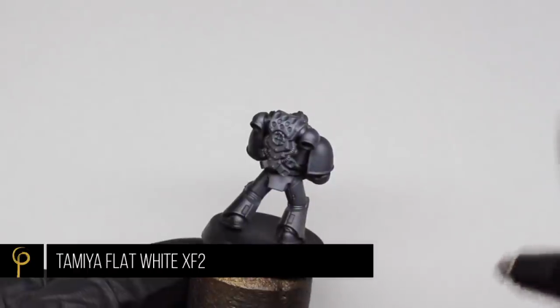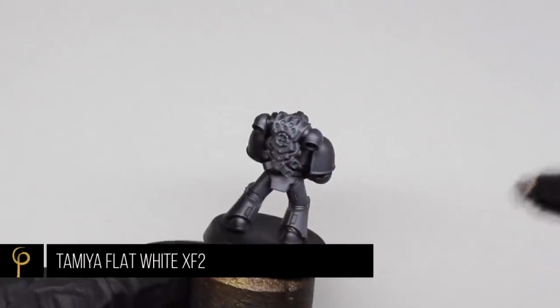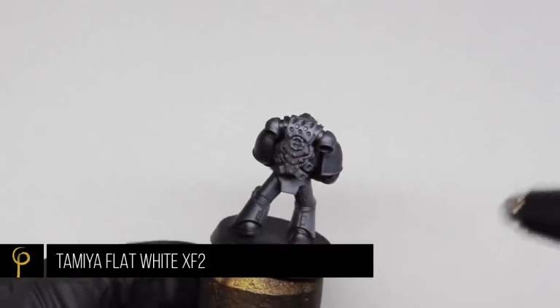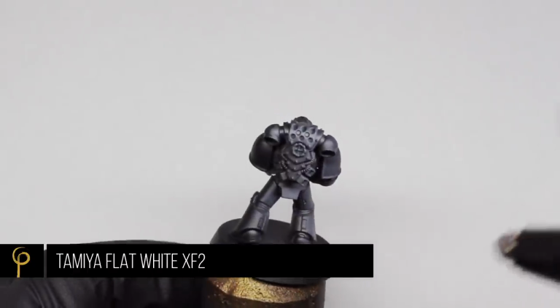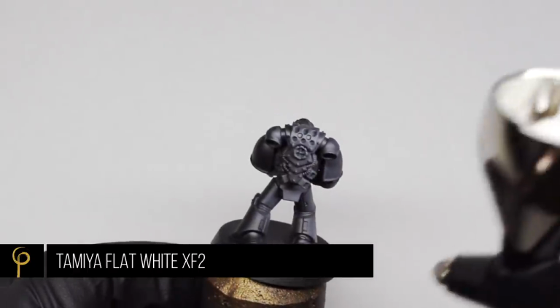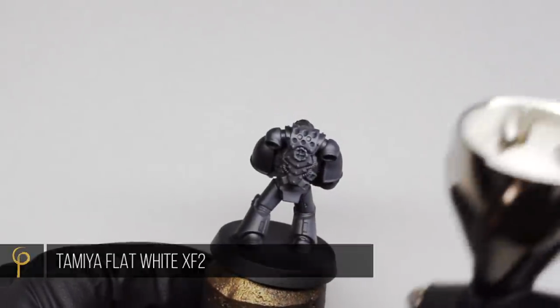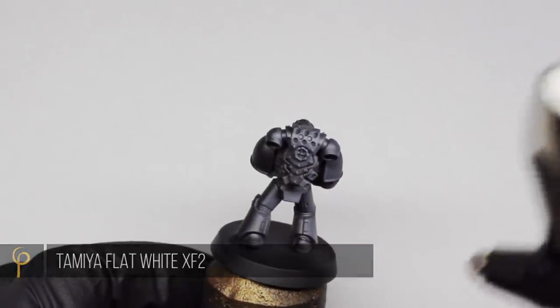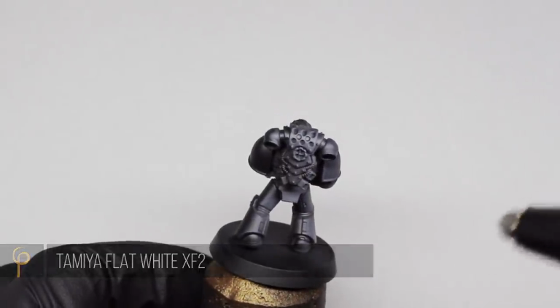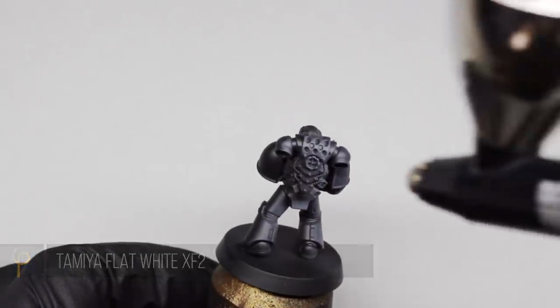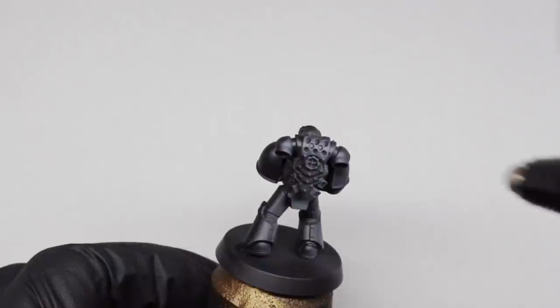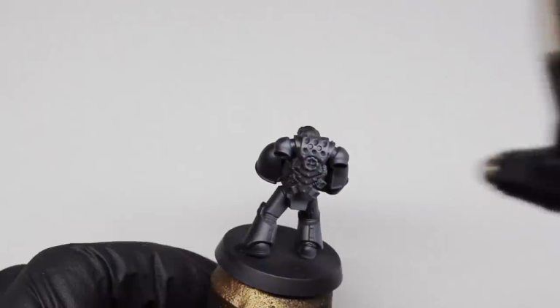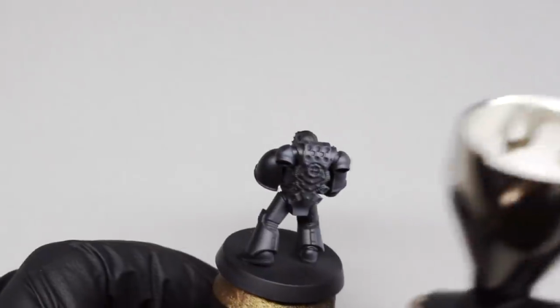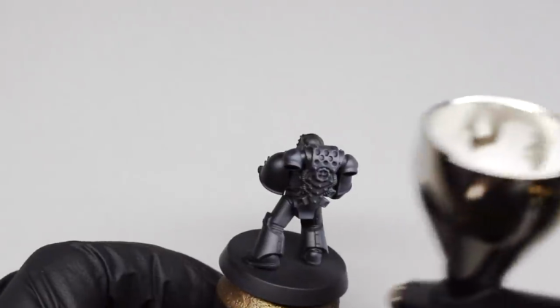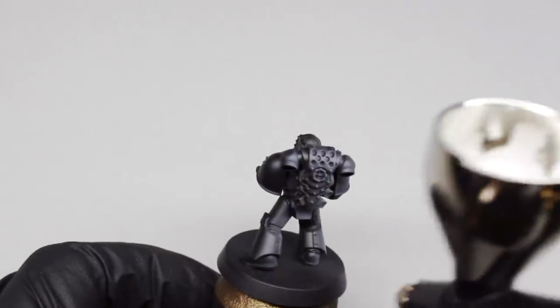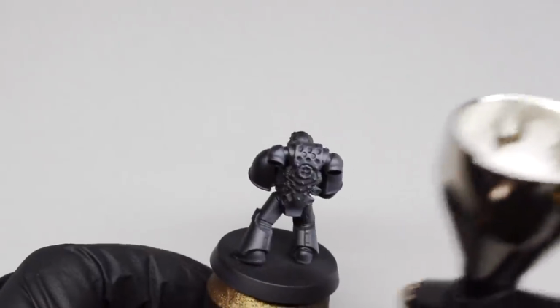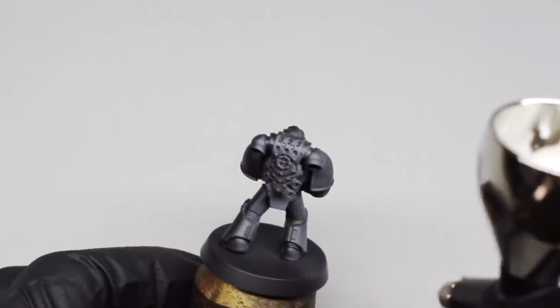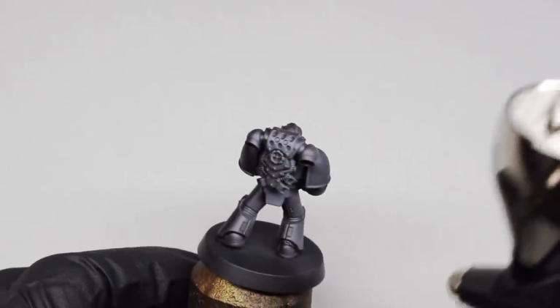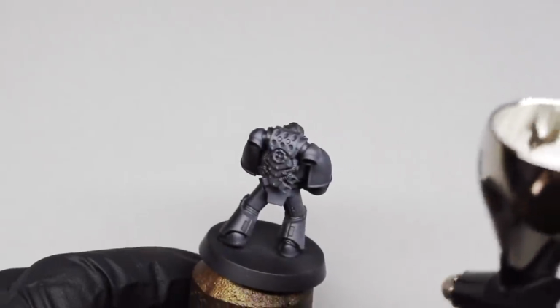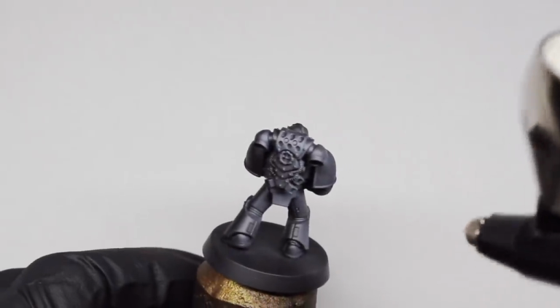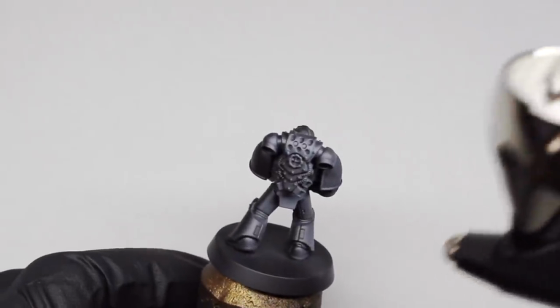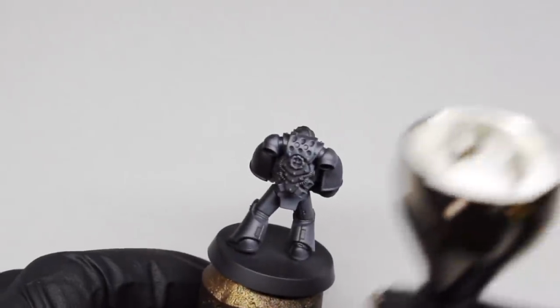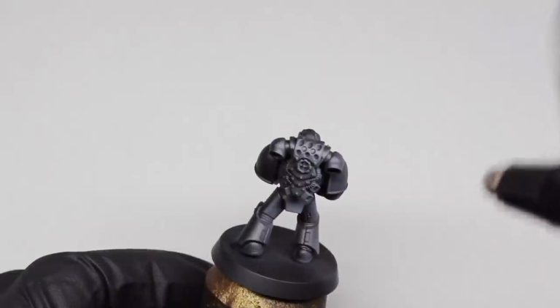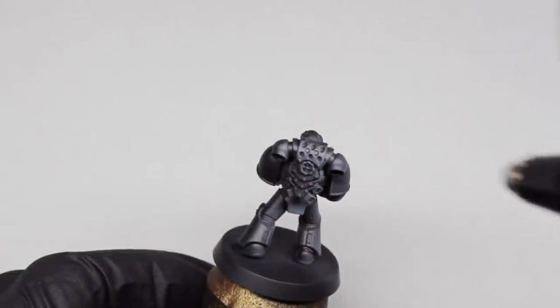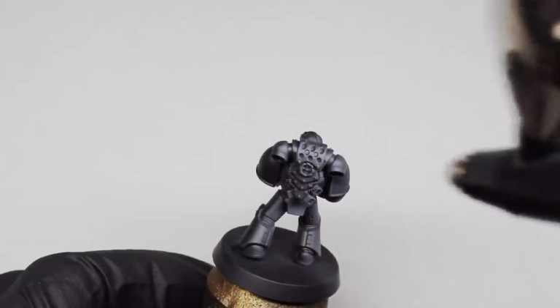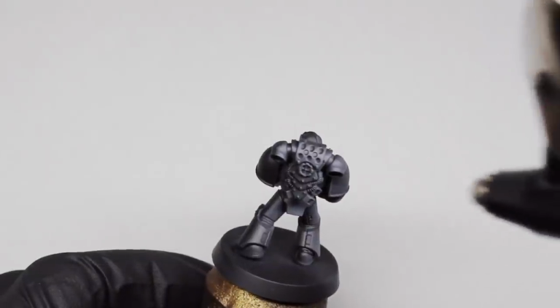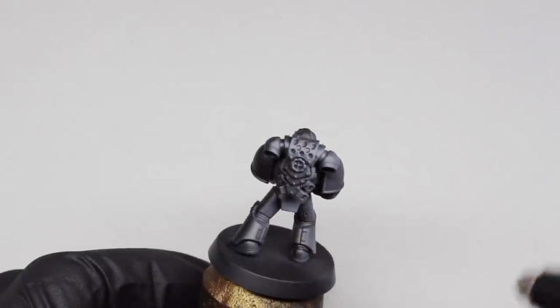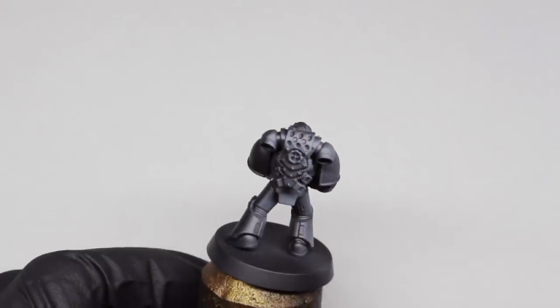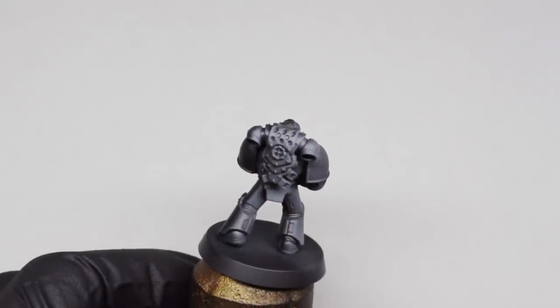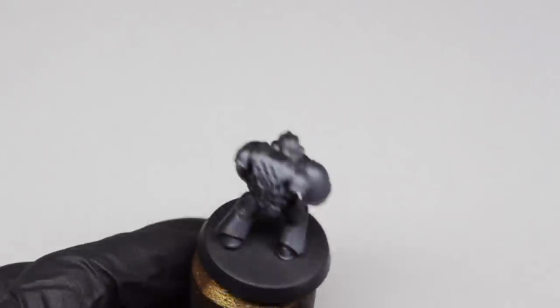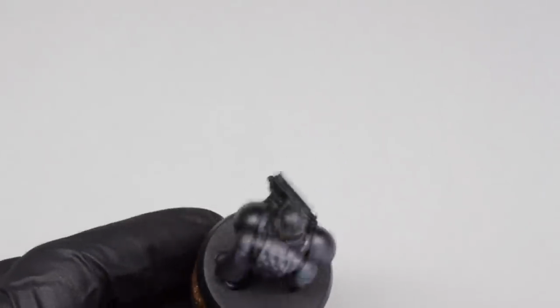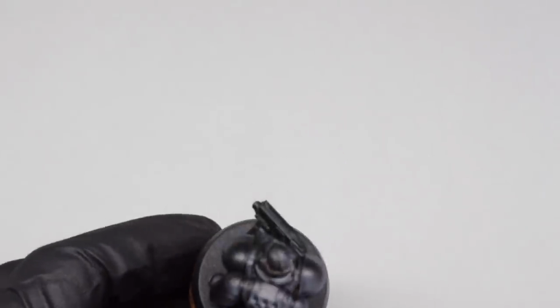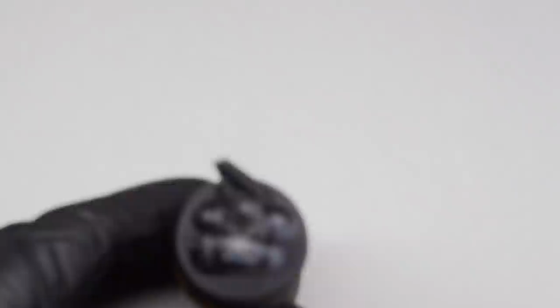I've thinned this heavily — probably three to four drops of thinner to paint. I'm slowly going to work my way around the model creating a uniform light source across the back, and then a uniform light source from the front.